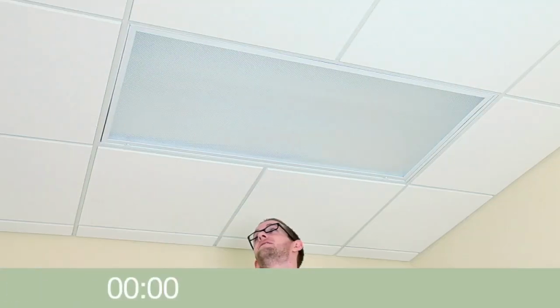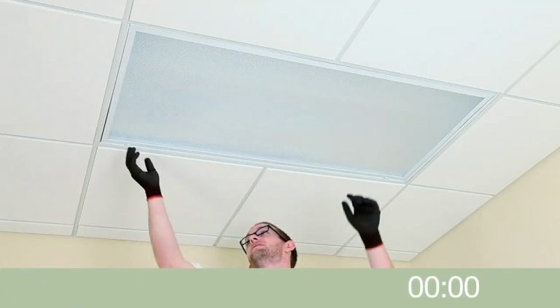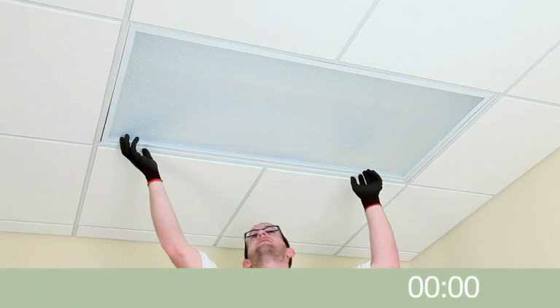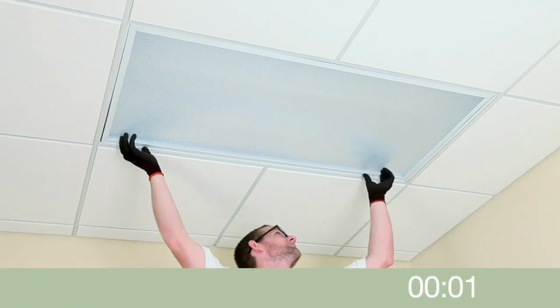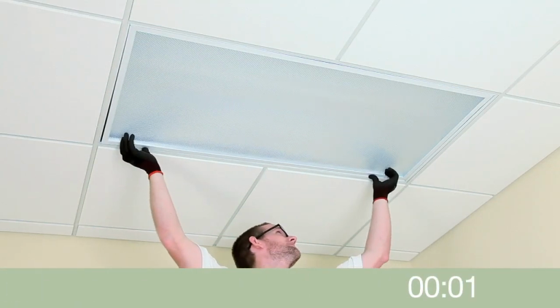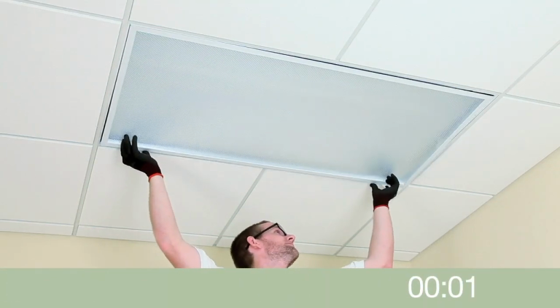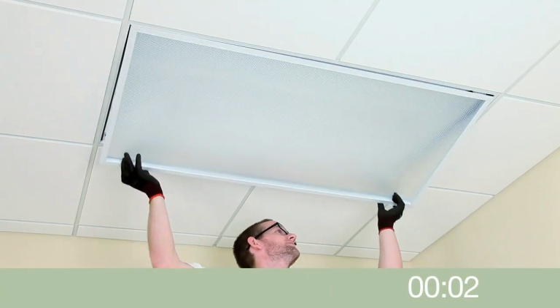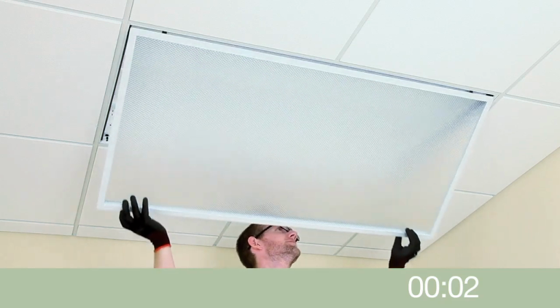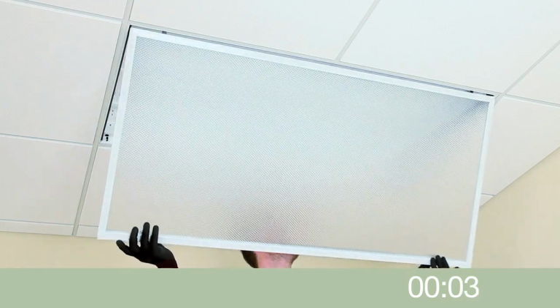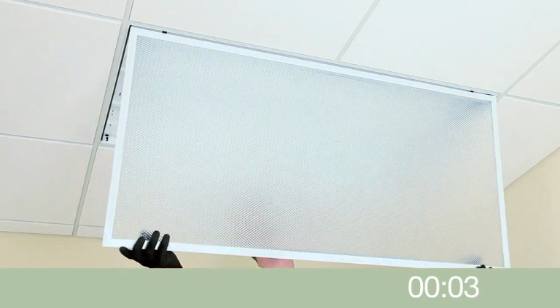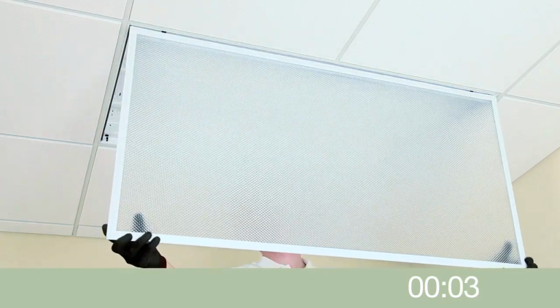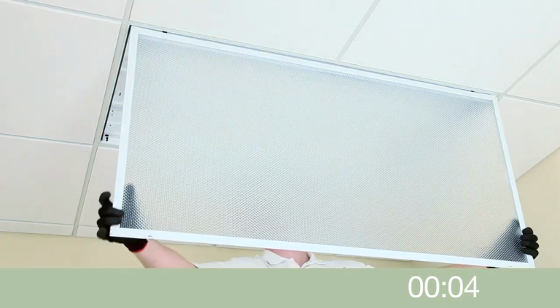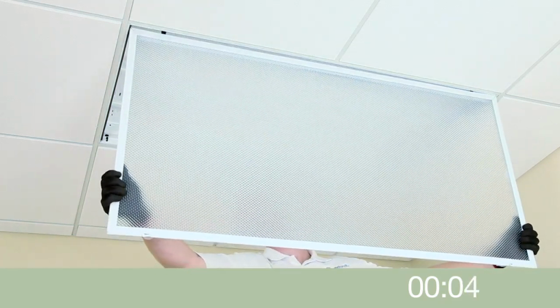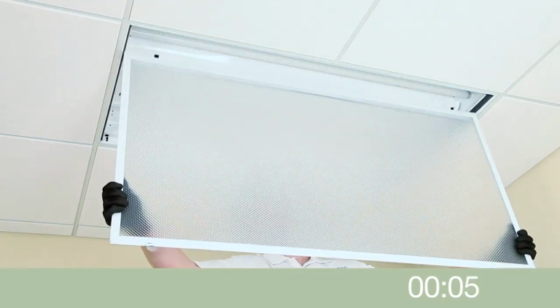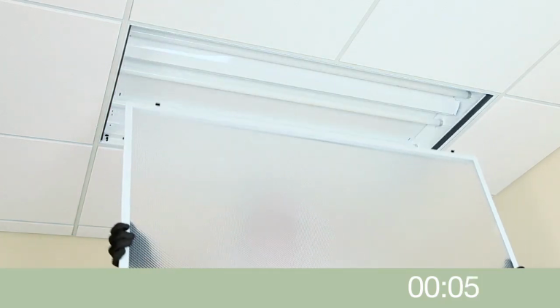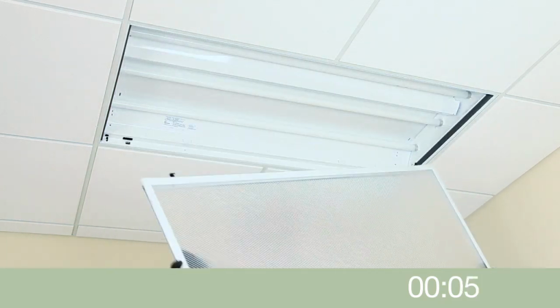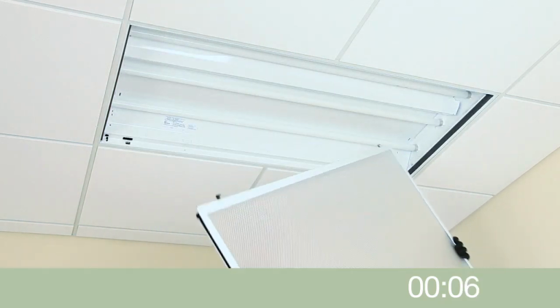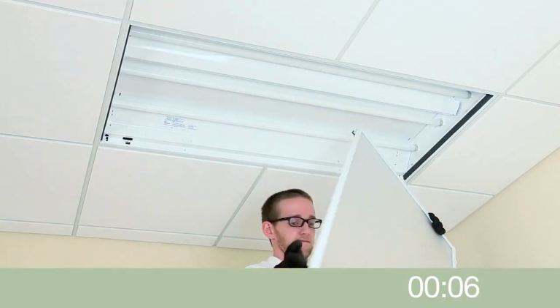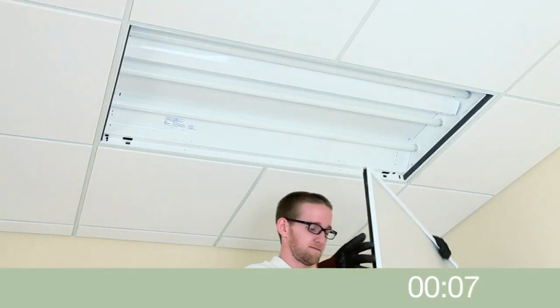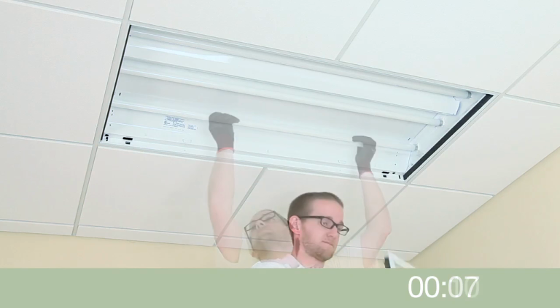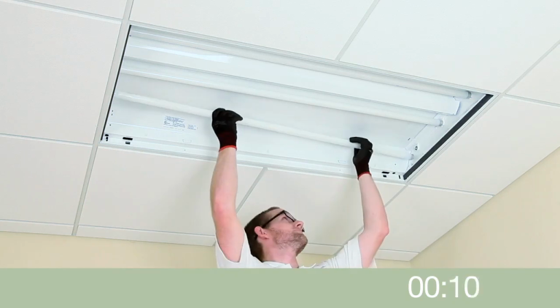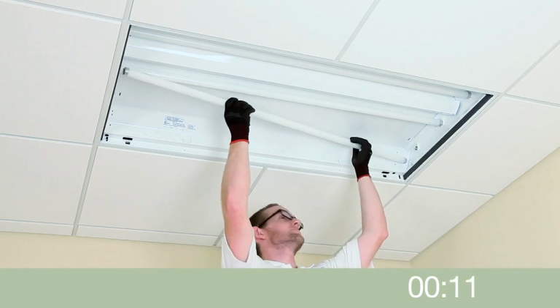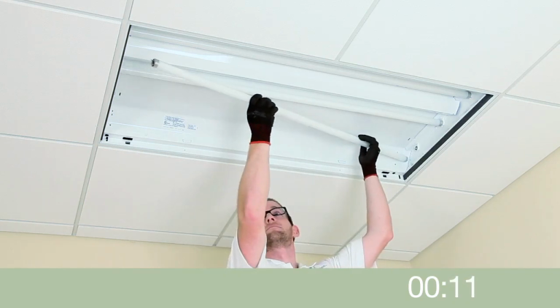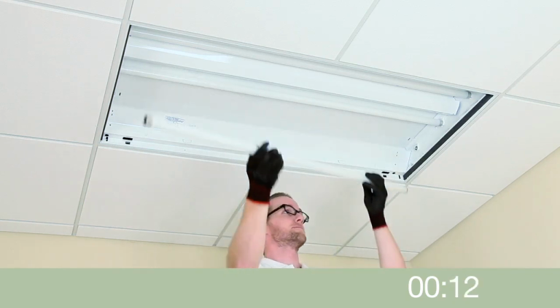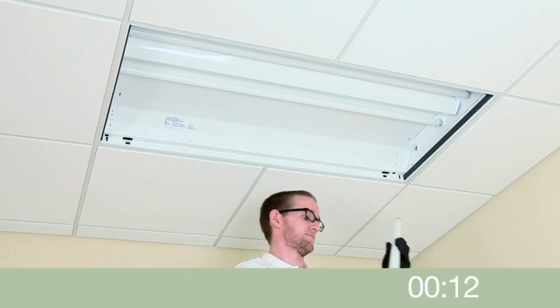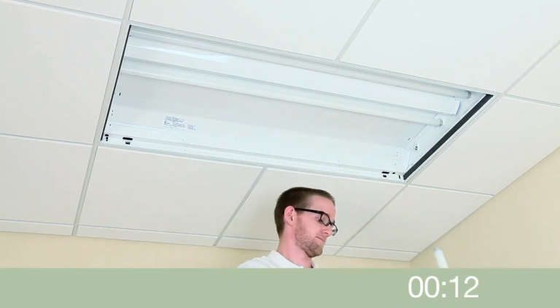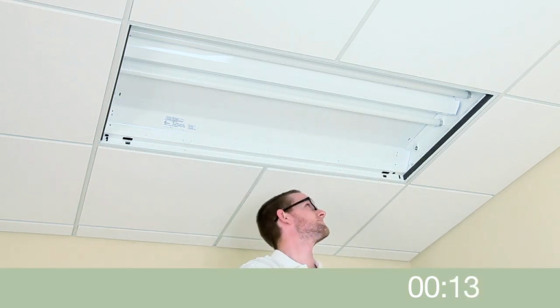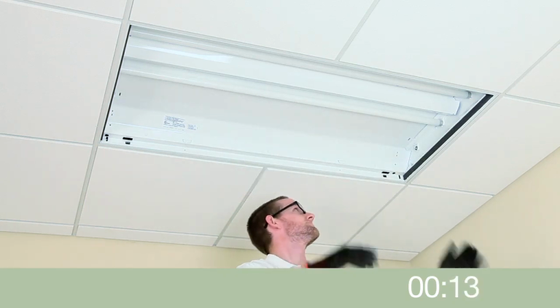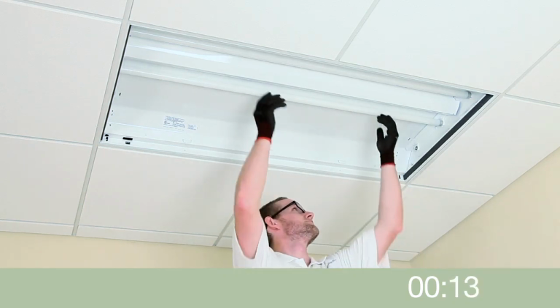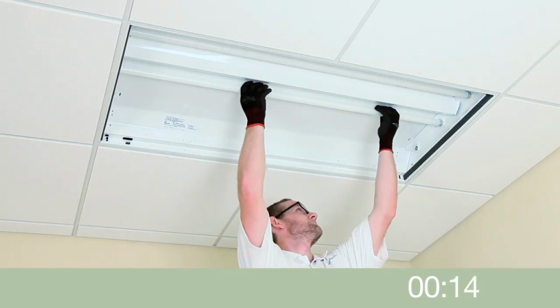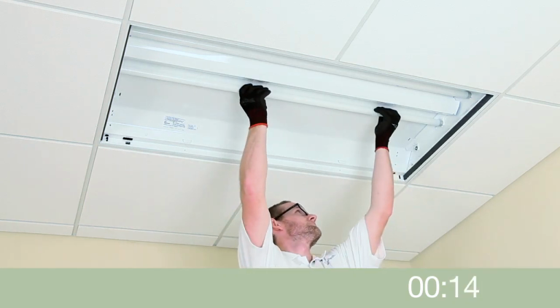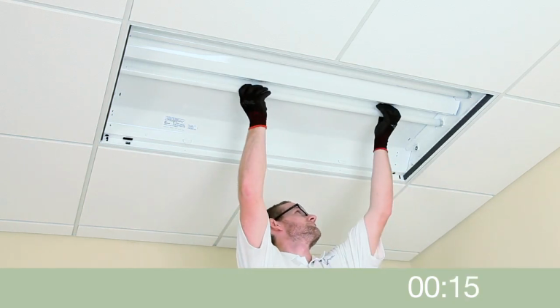Begin the installation by preparing the host fixture. Remove the door frame and set aside. Remove lamps and set aside for proper disposal and recycling.